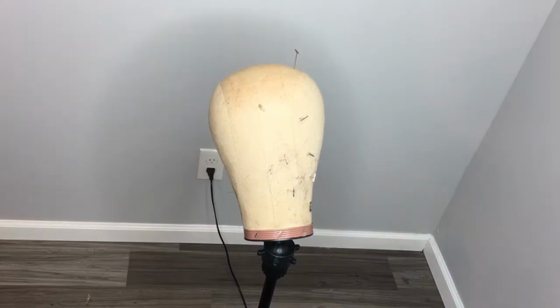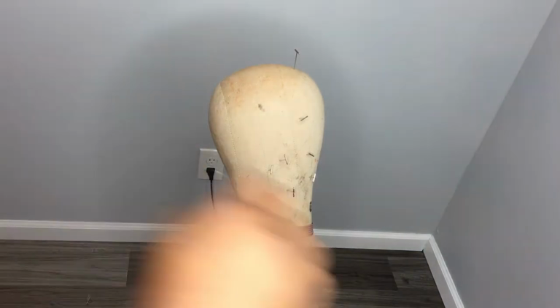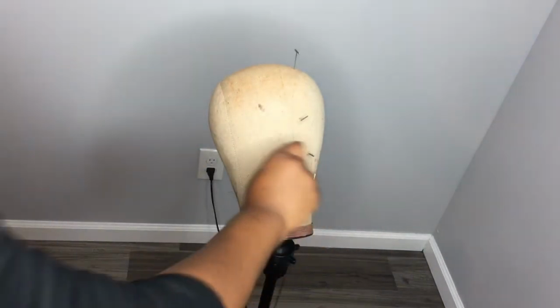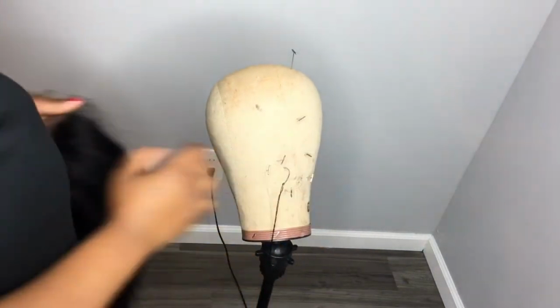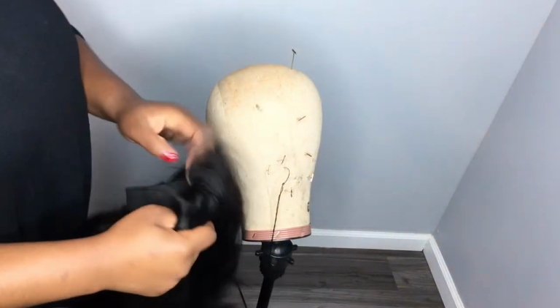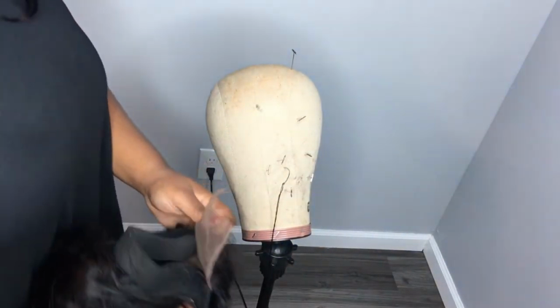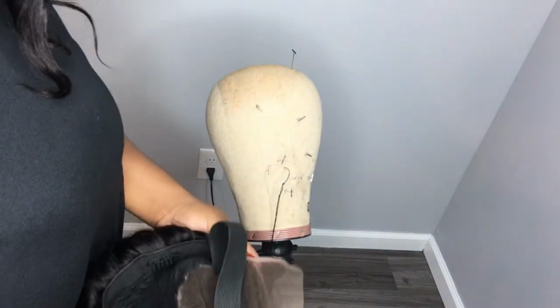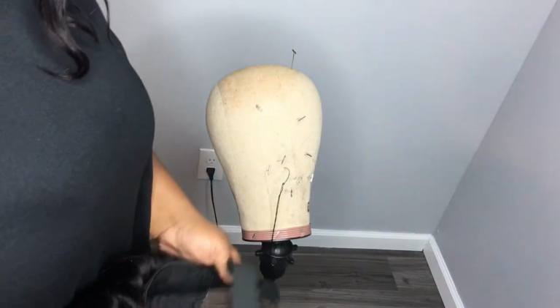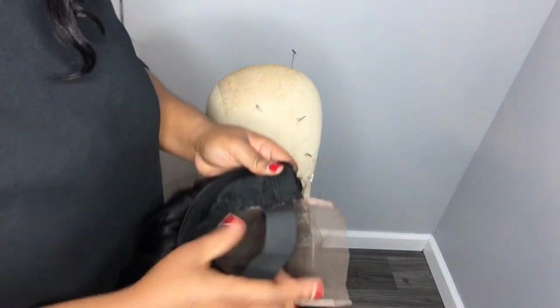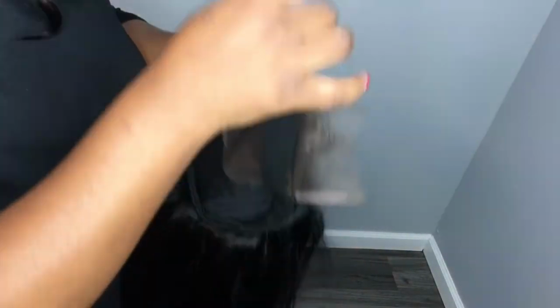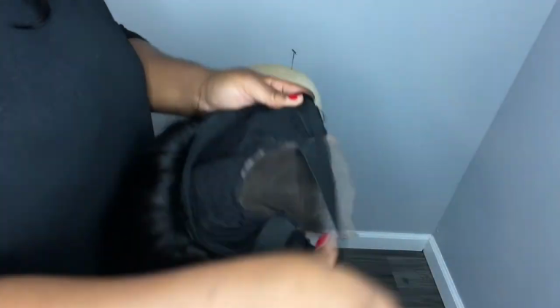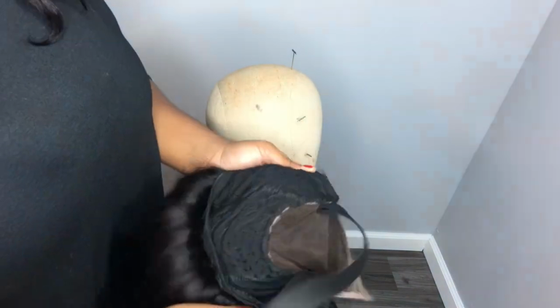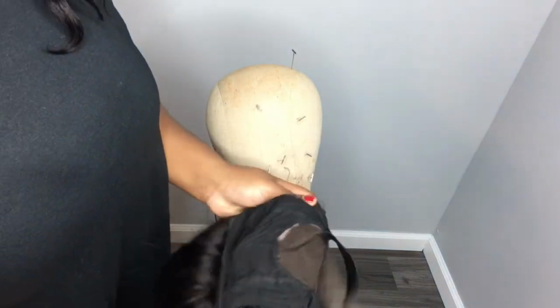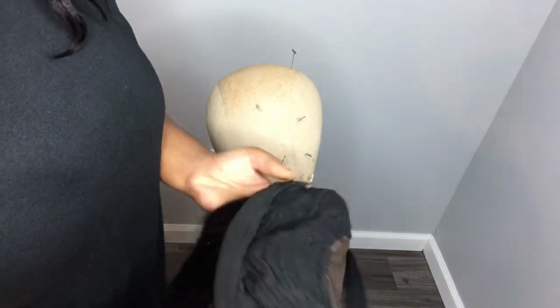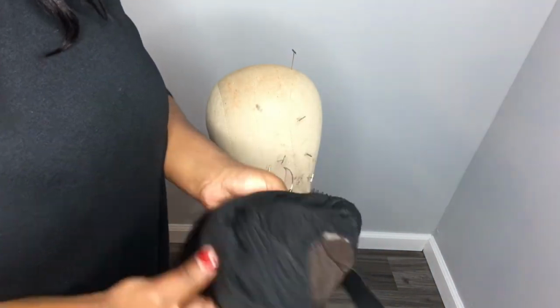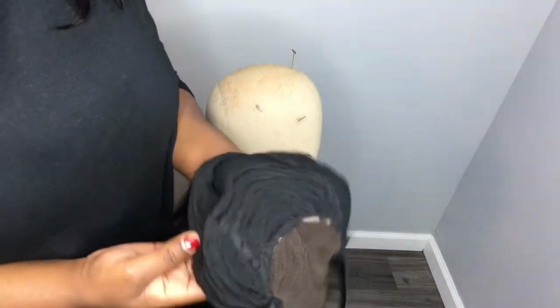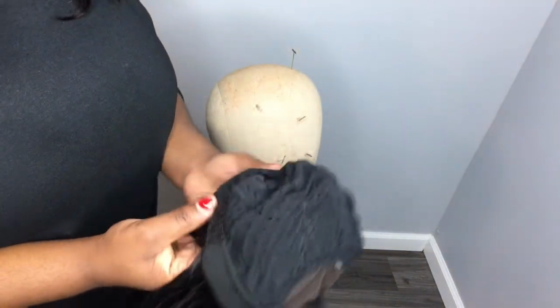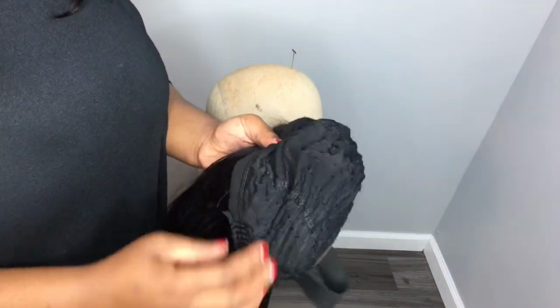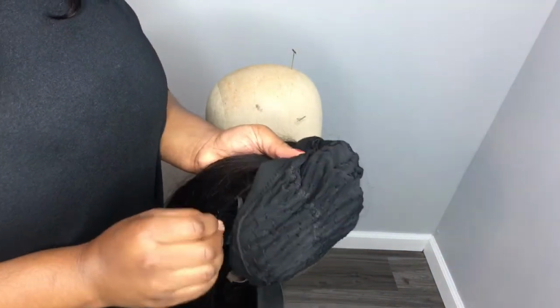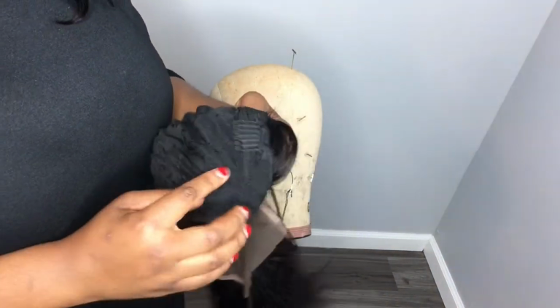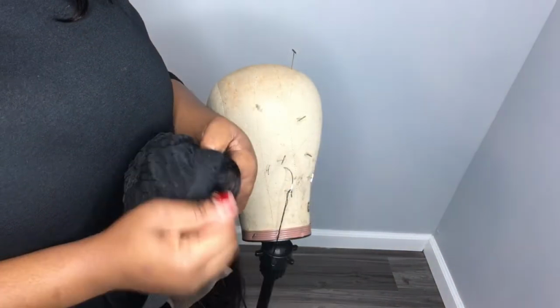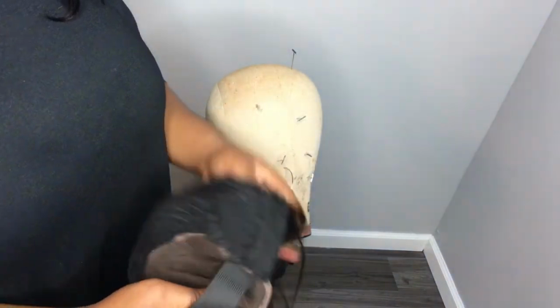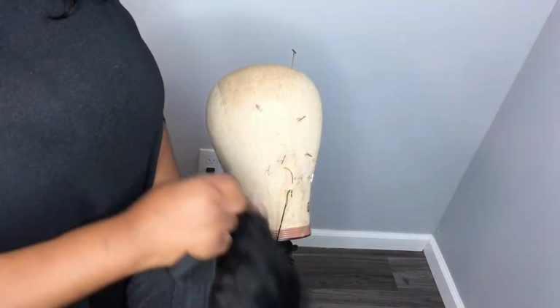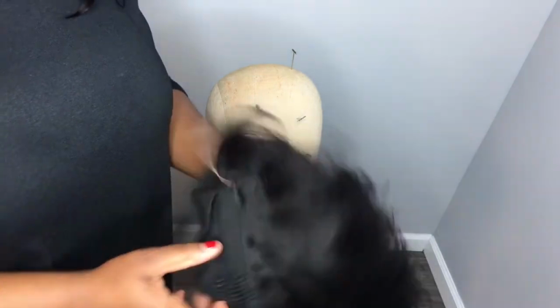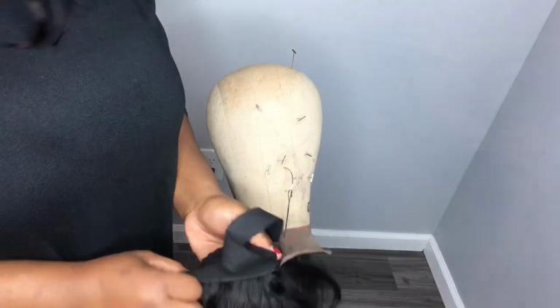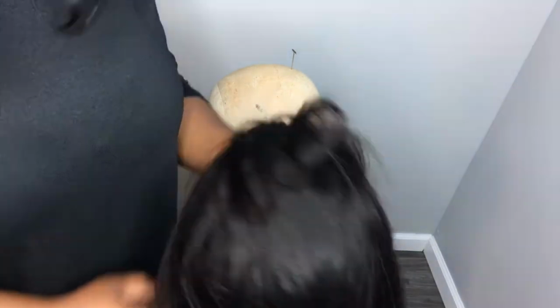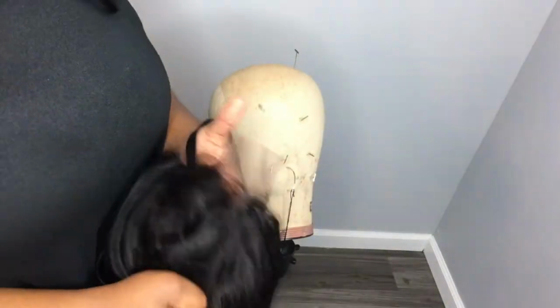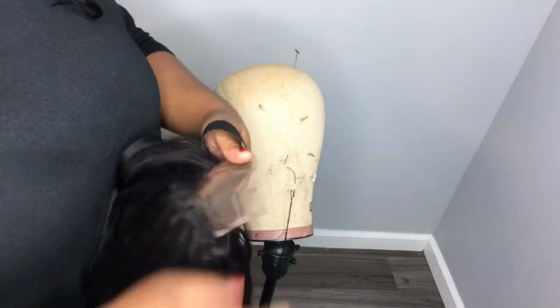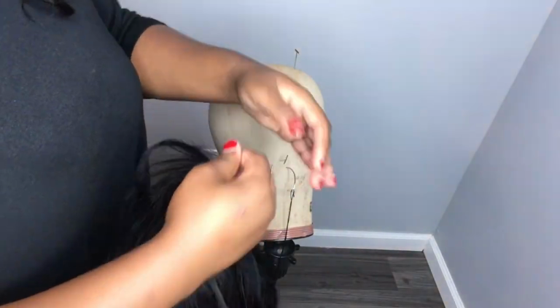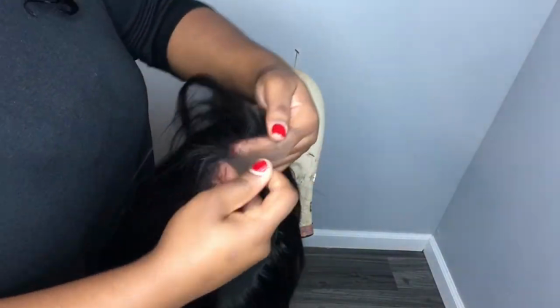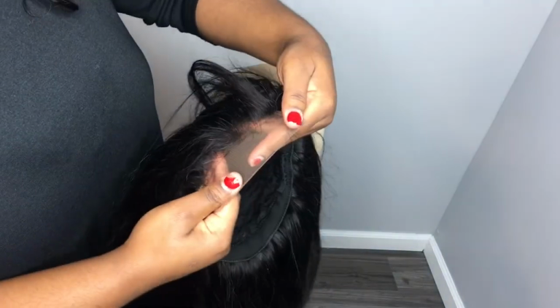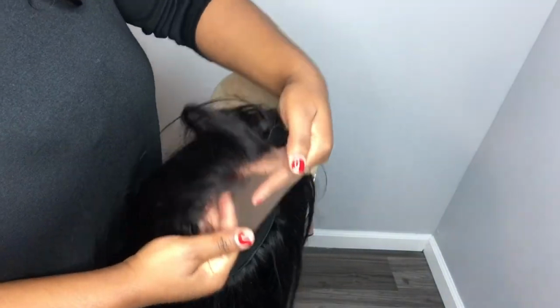After sewing in the wig clips and combs along with the rubber band, the wig support stage is completed. Now it's time to watch part three, which is the complementary stage.